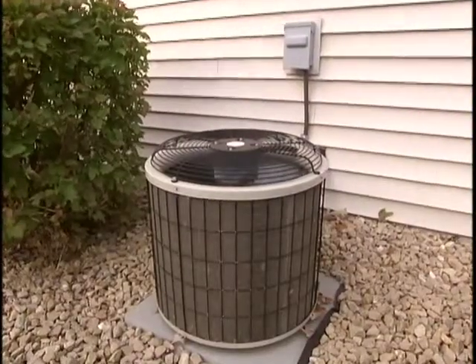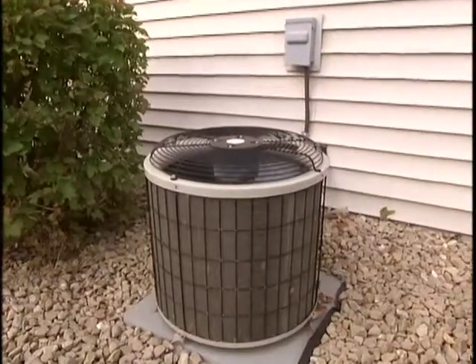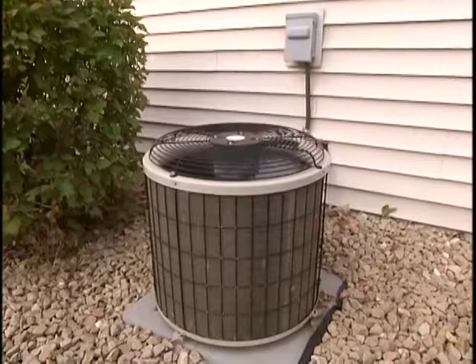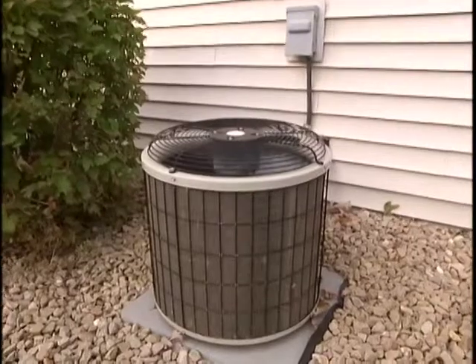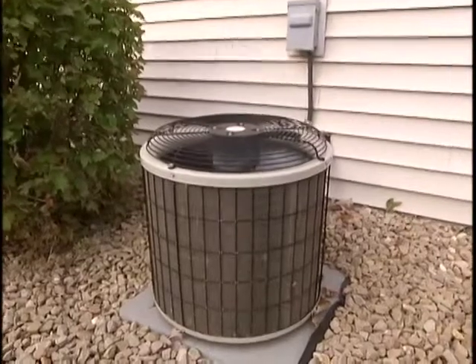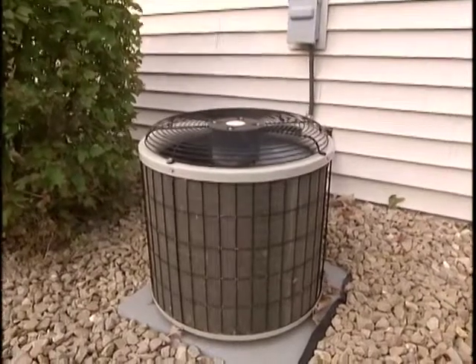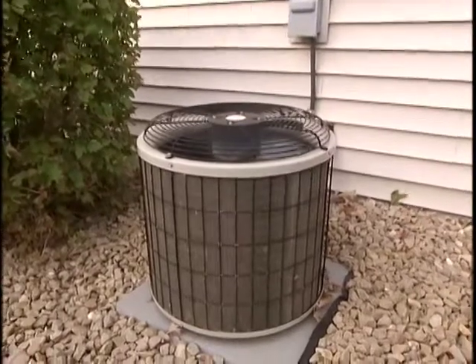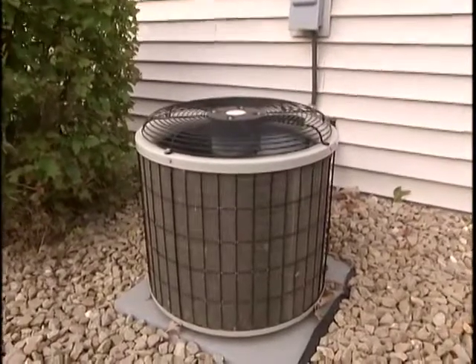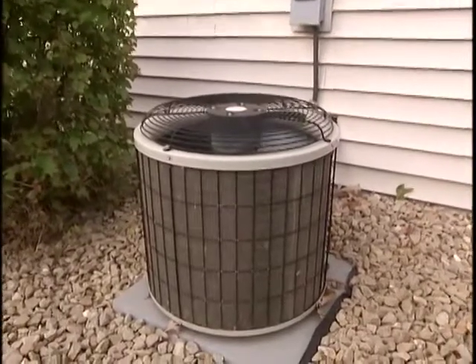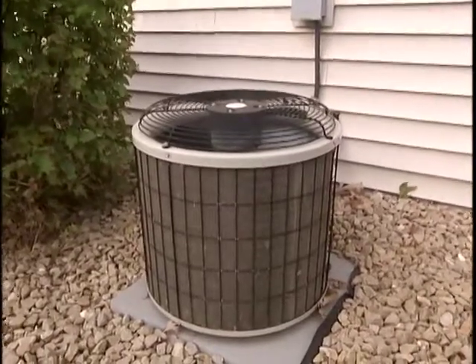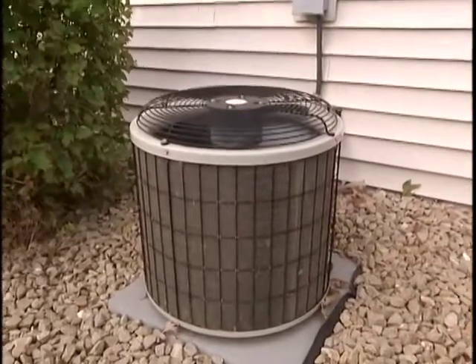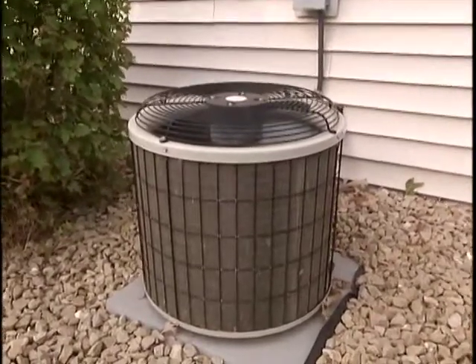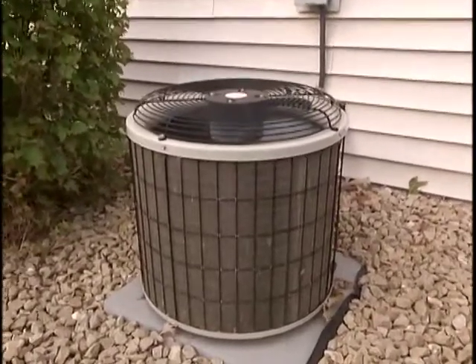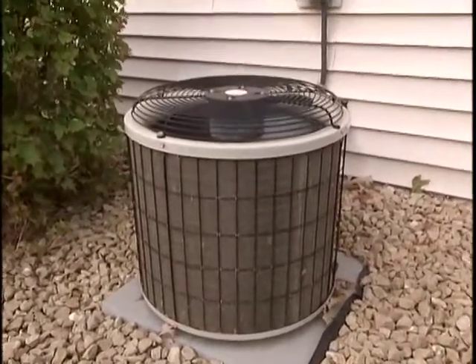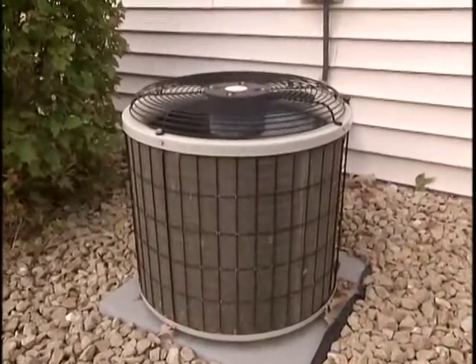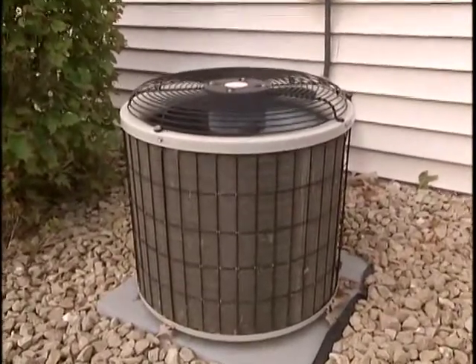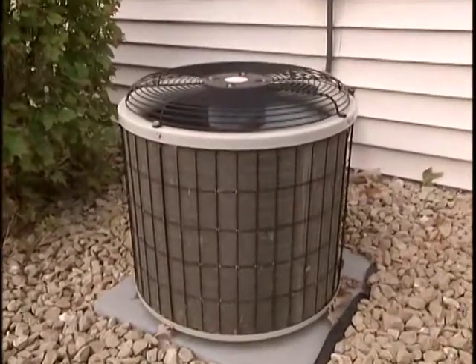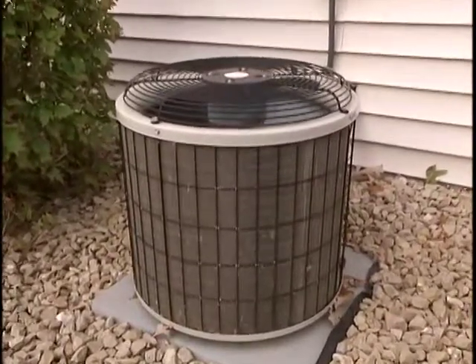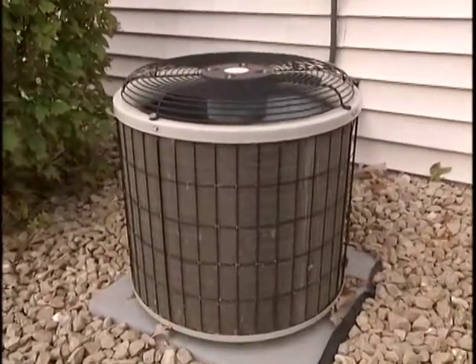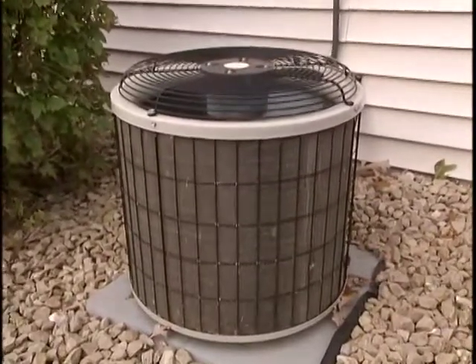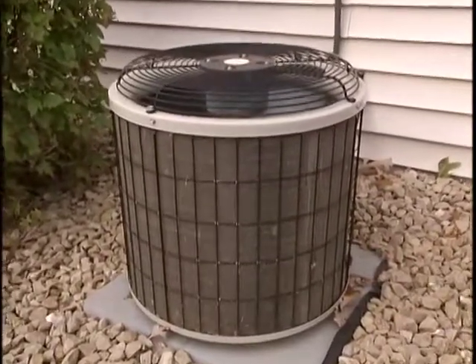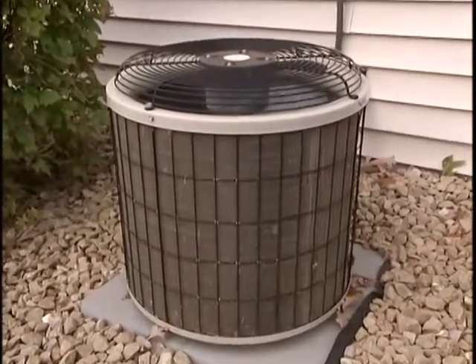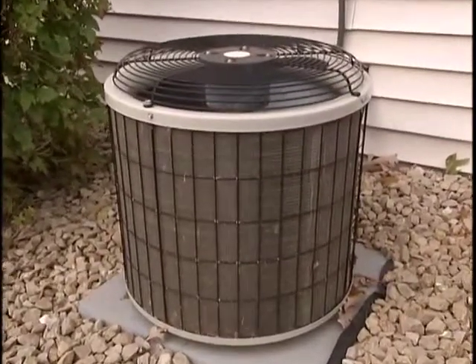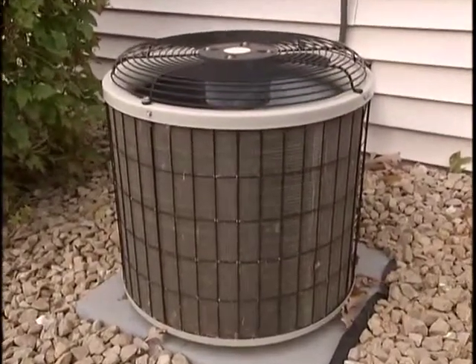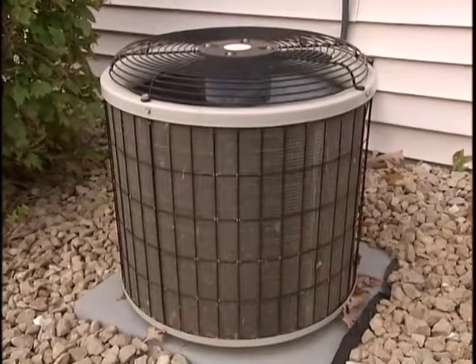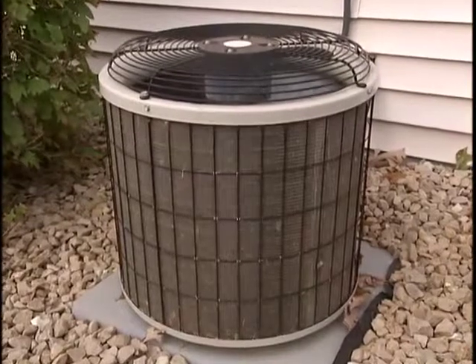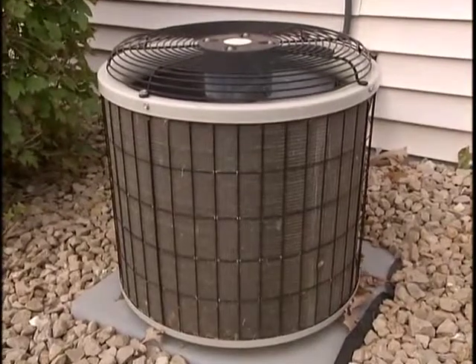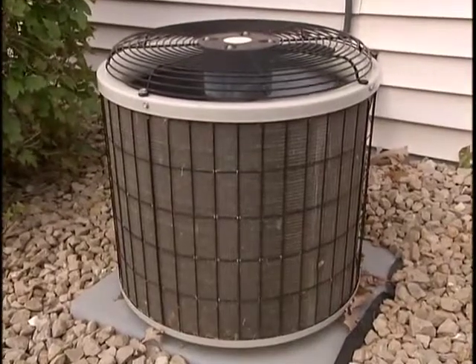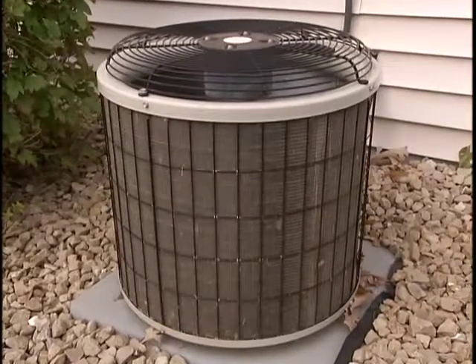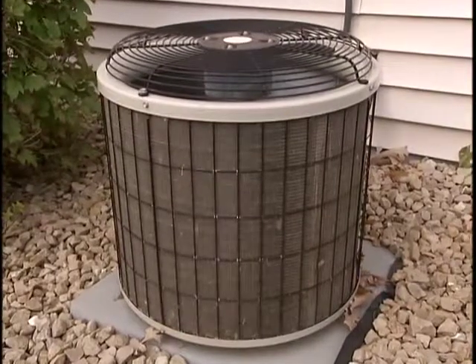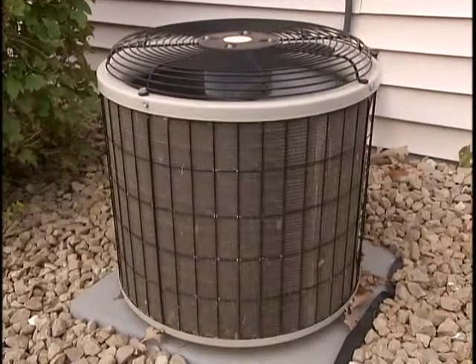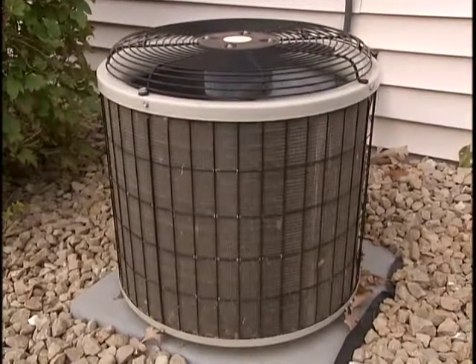Central air conditioner units benefit greatly from professional maintenance, but there are many minor problems that you can easily troubleshoot yourself.